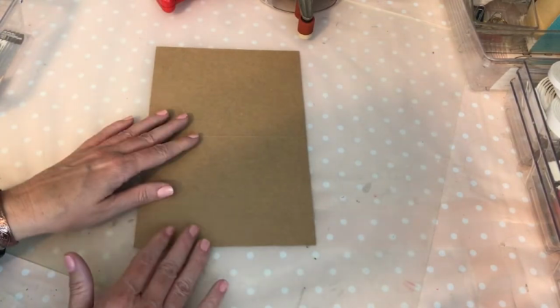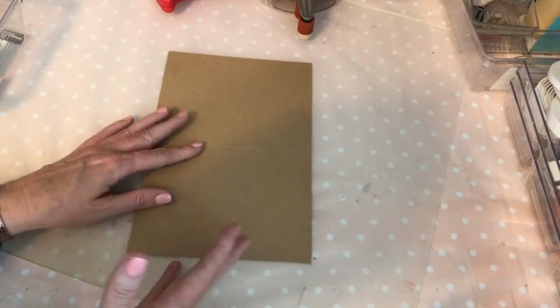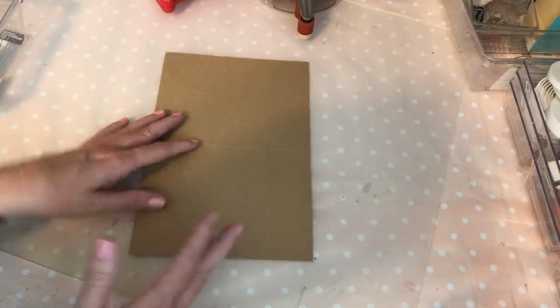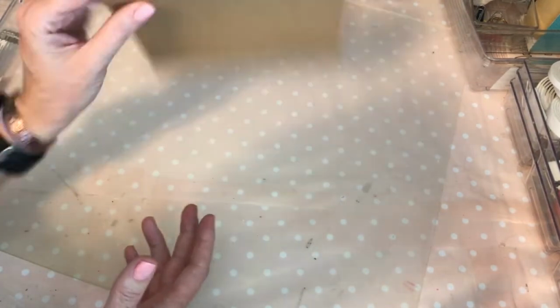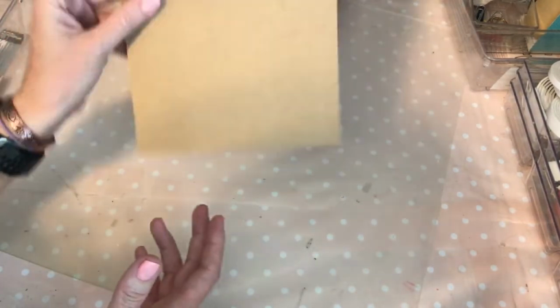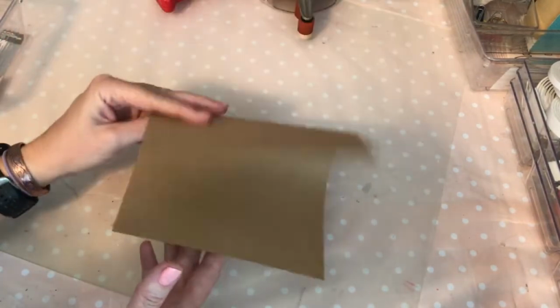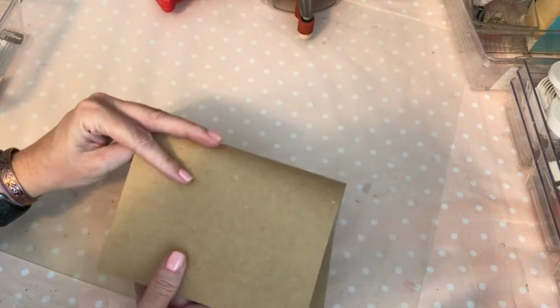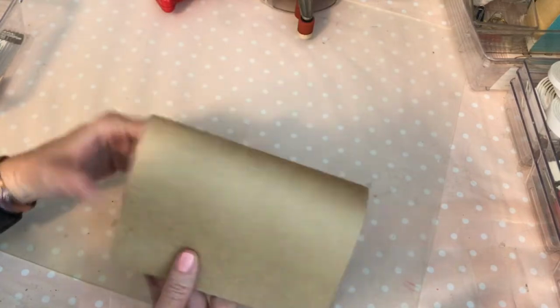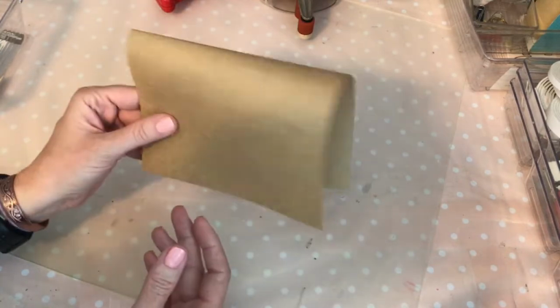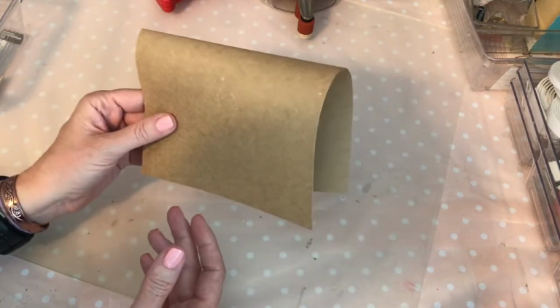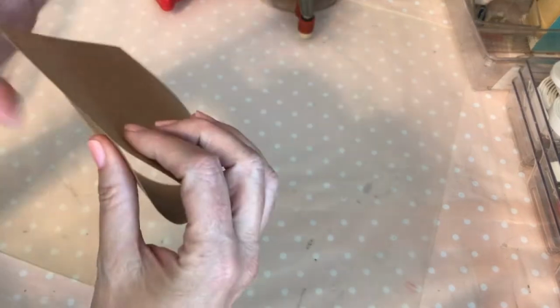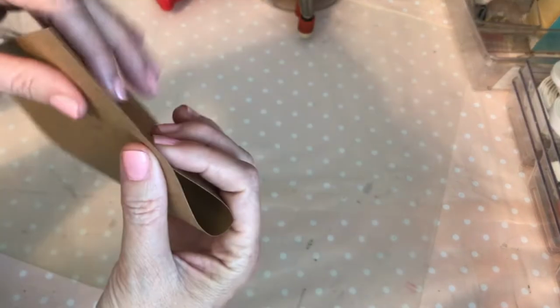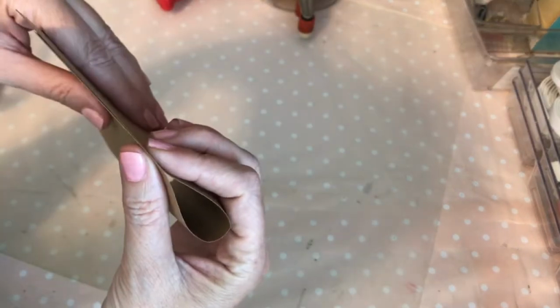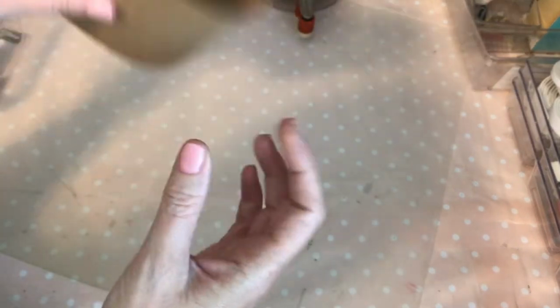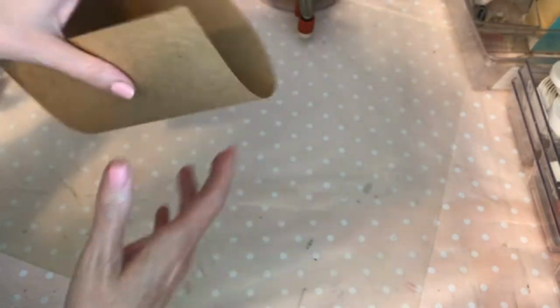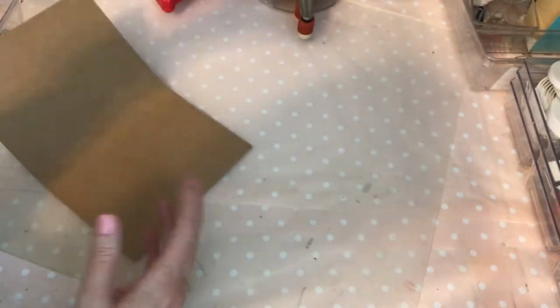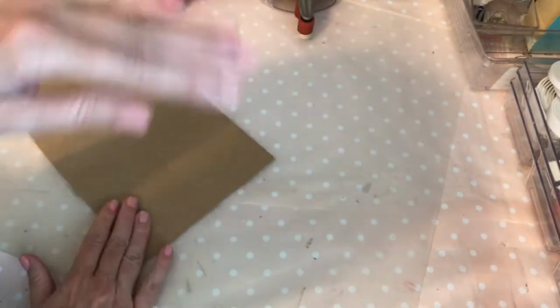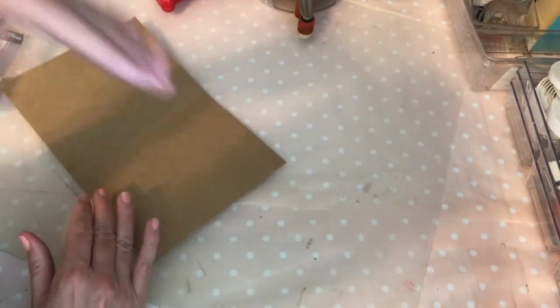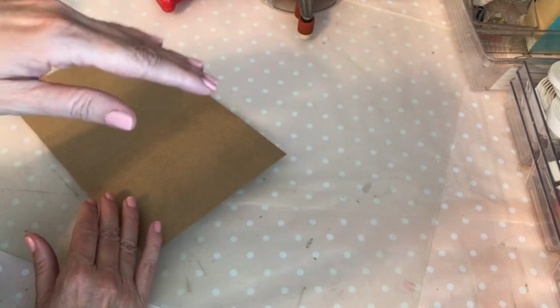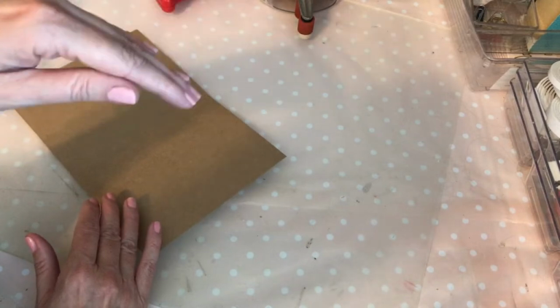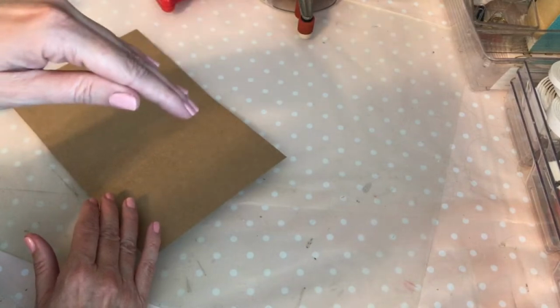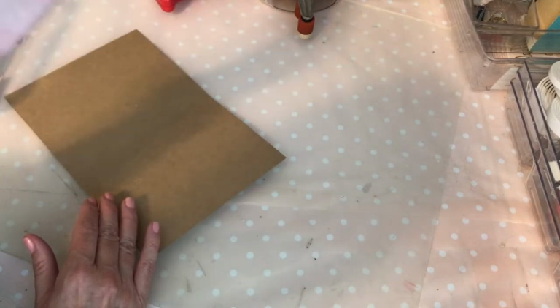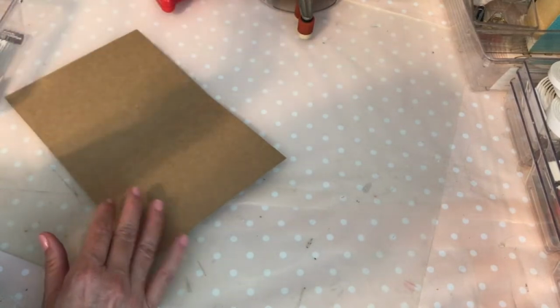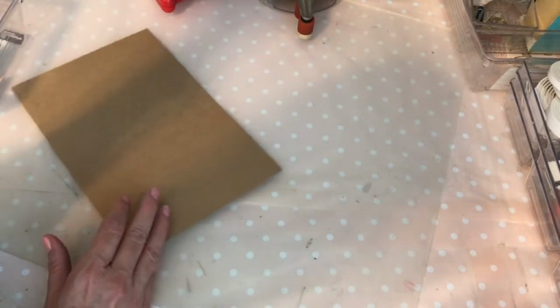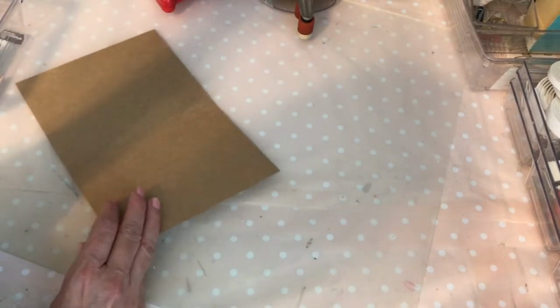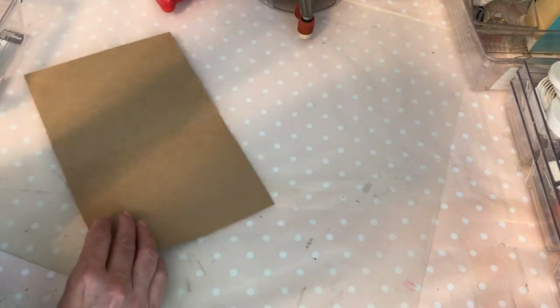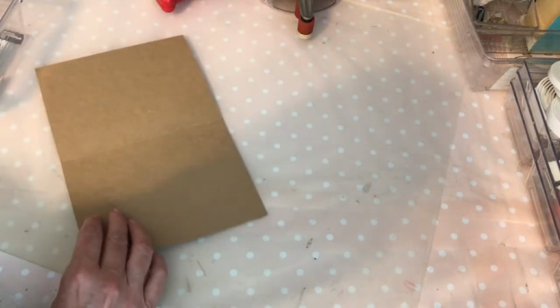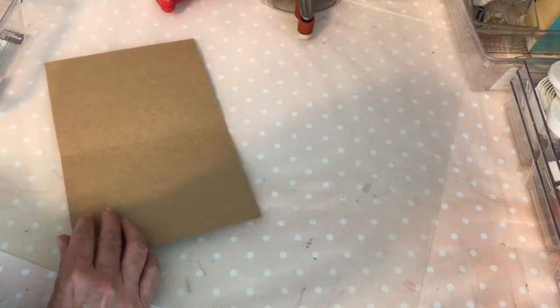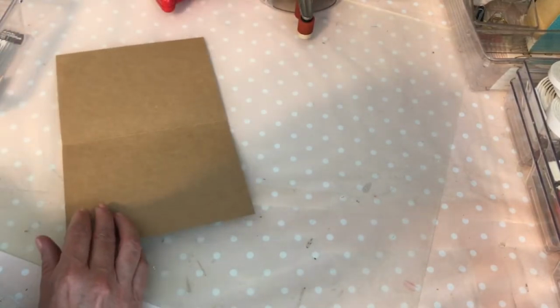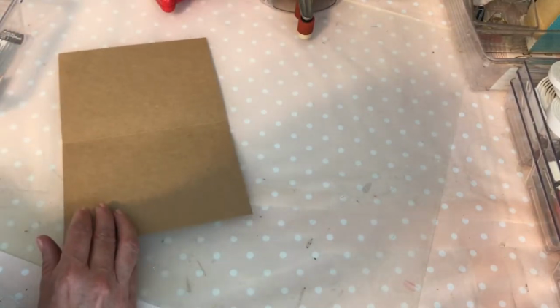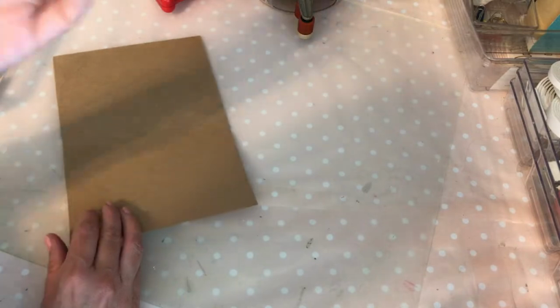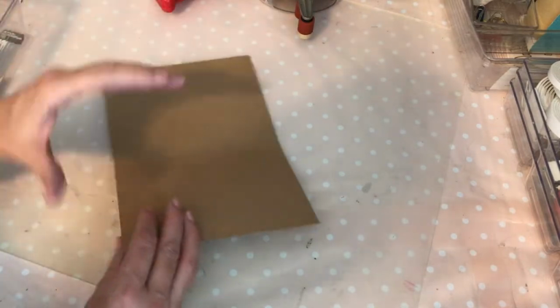For the post office, it has to be a standard card size. It can't go over a quarter of an inch, and that is not a lot of space when you are trying to stuff goodies into it.